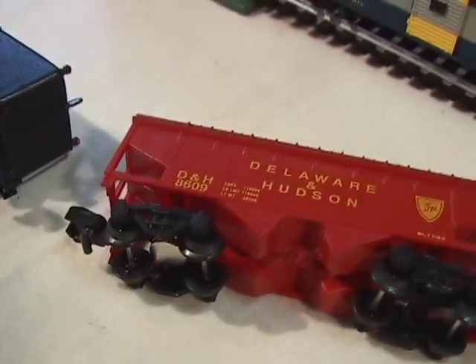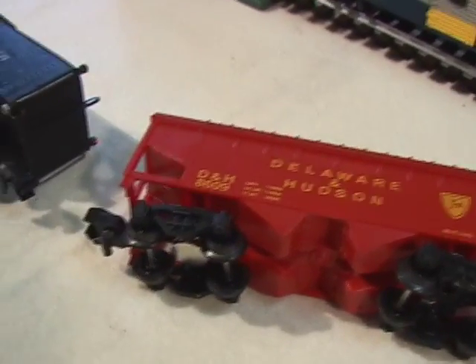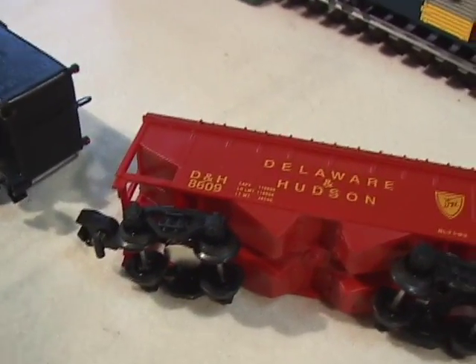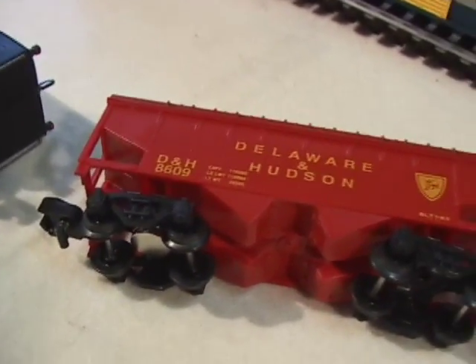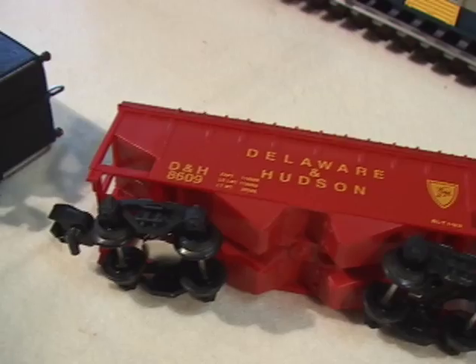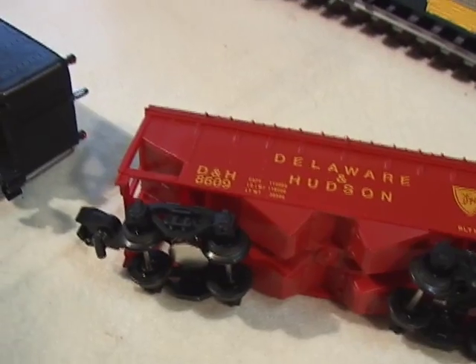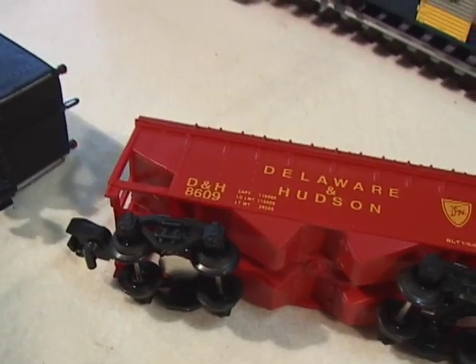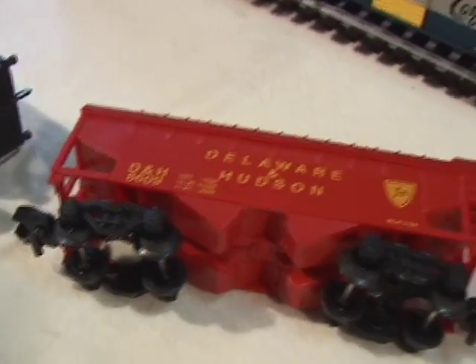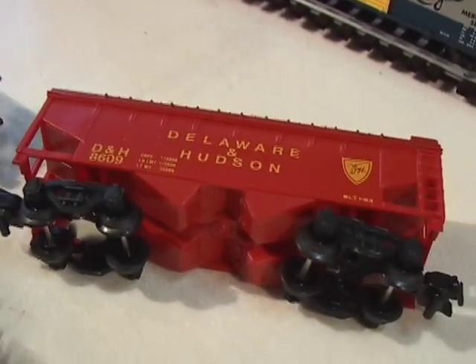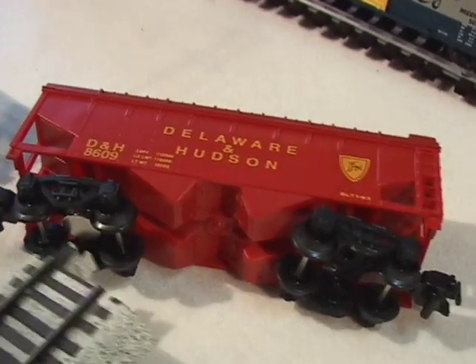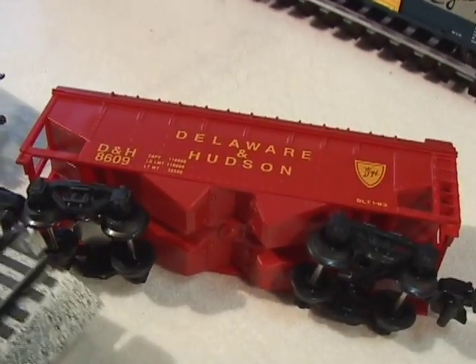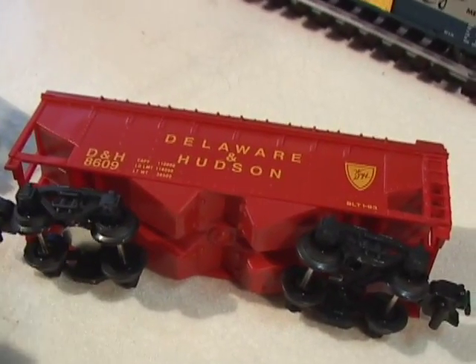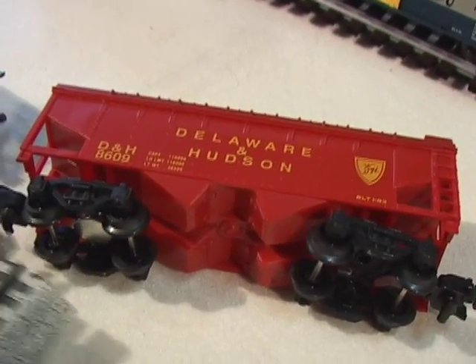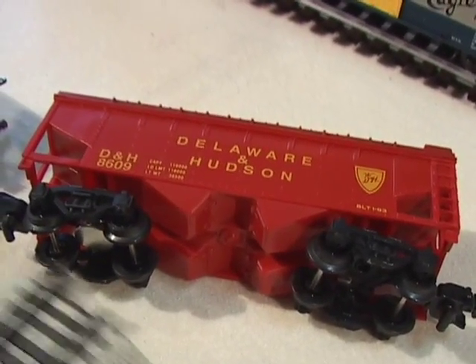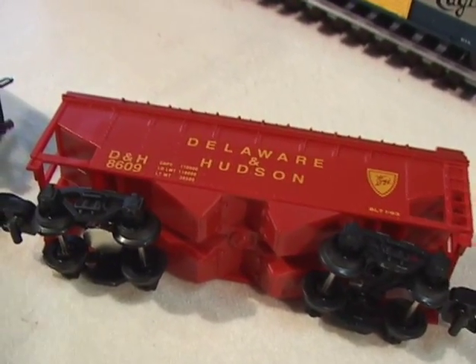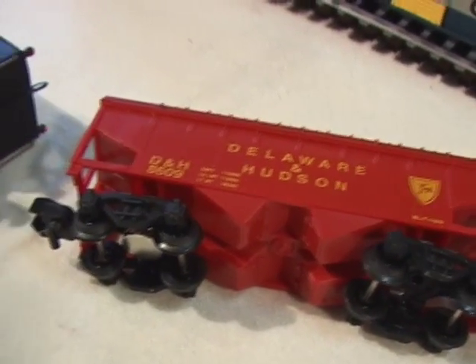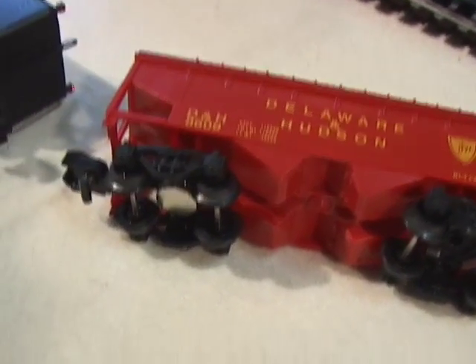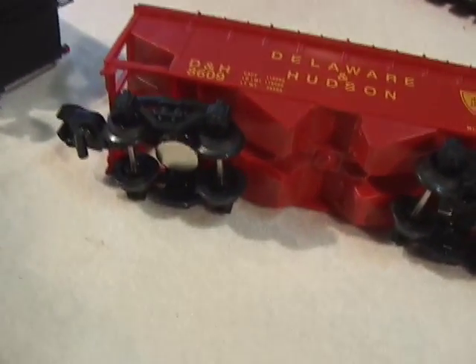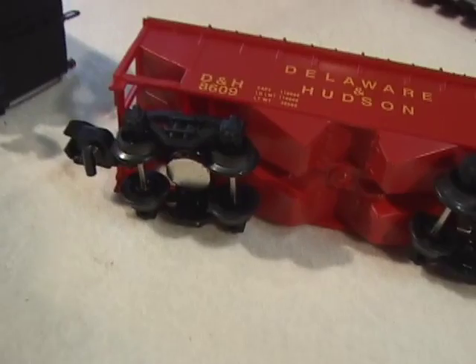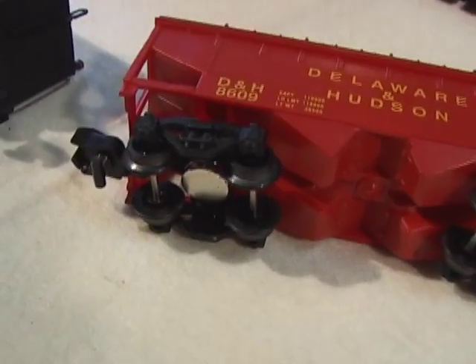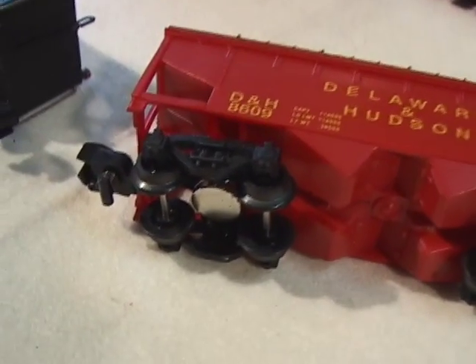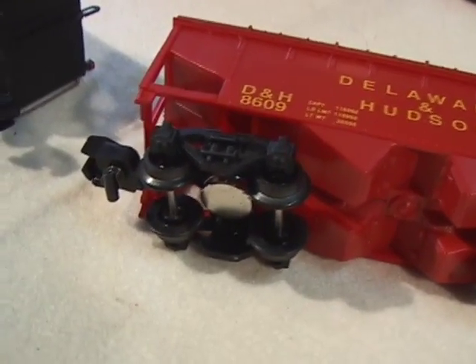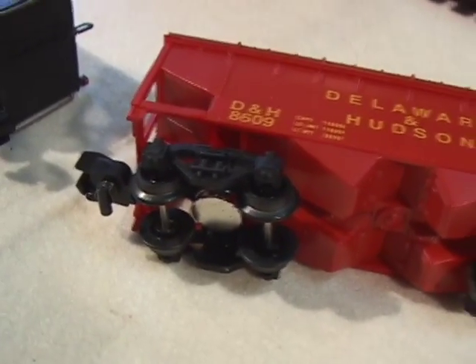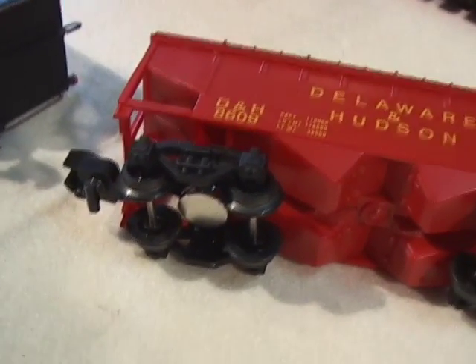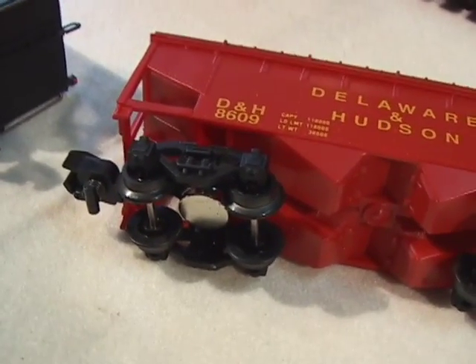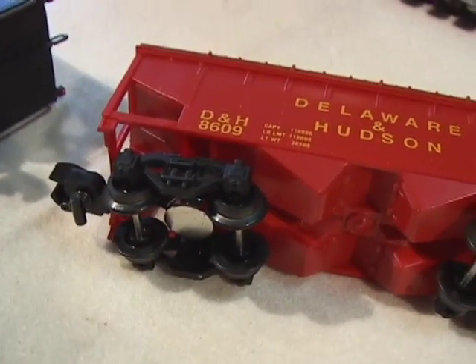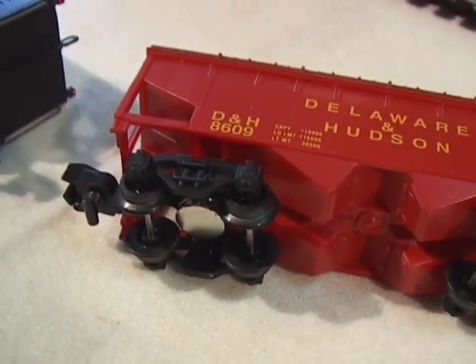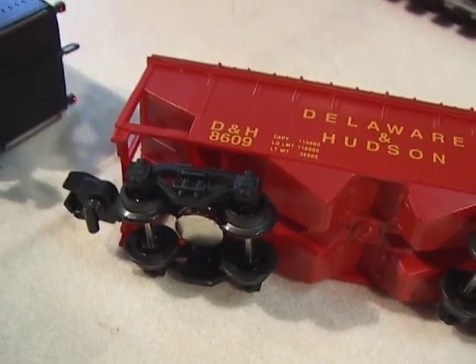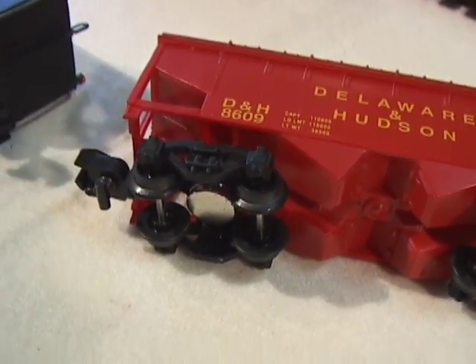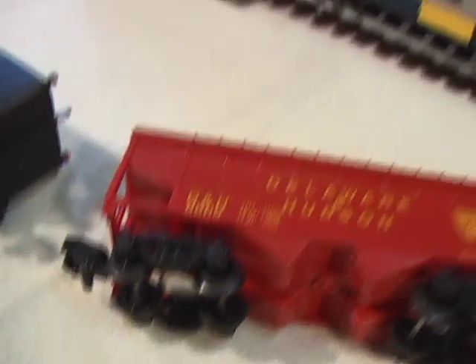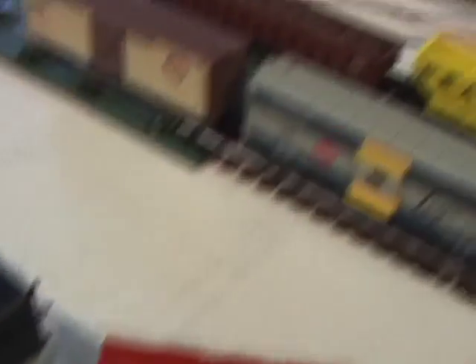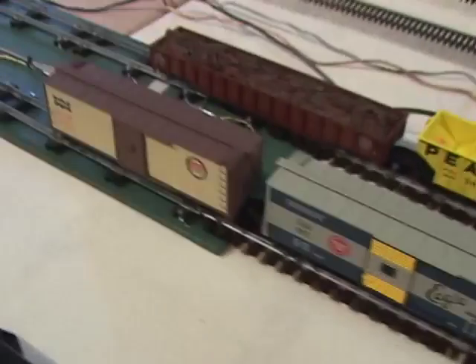The only place this doesn't work is if you're running a scale coupler, which won't couple to an American Flyer car — then you've got a problem. But as long as you're using the larger couplers, this system would probably work.